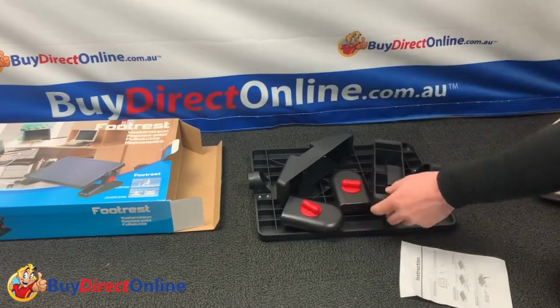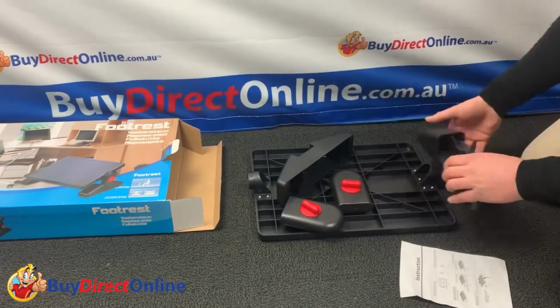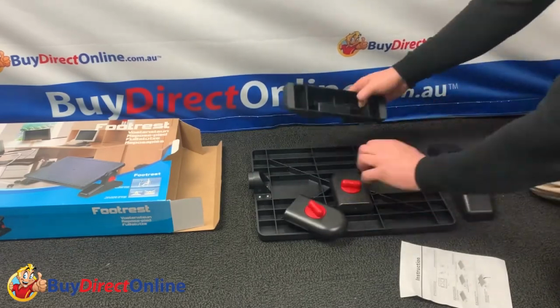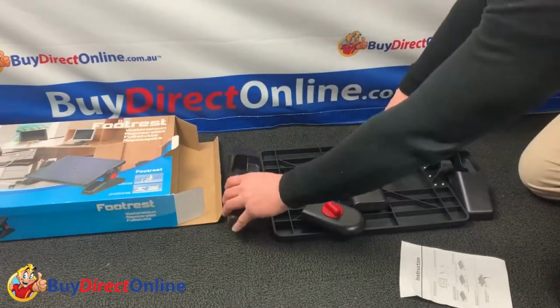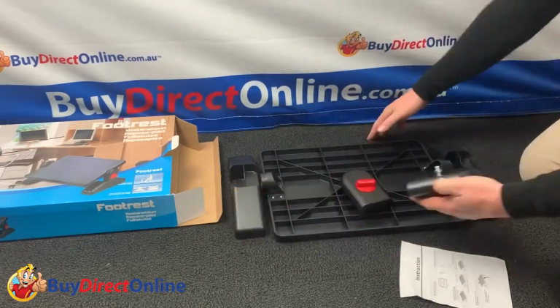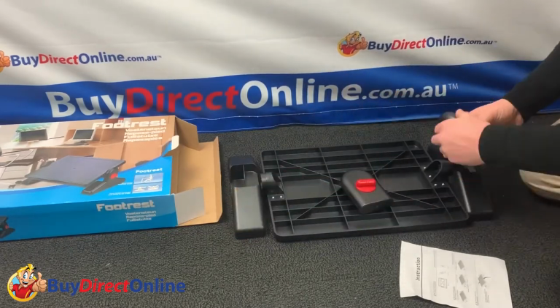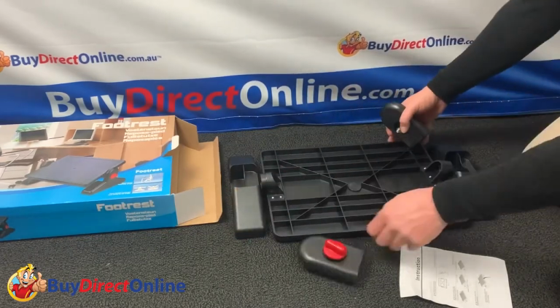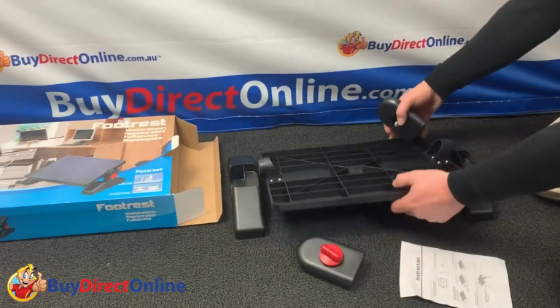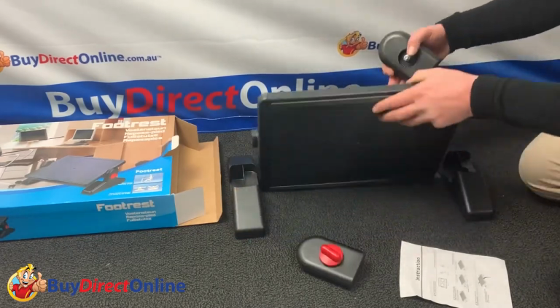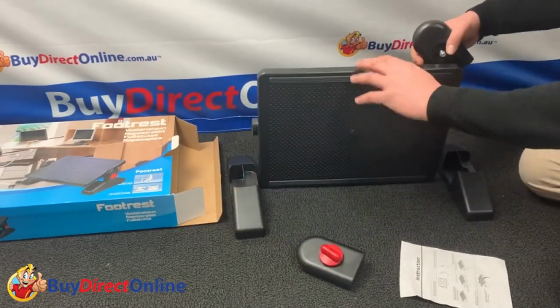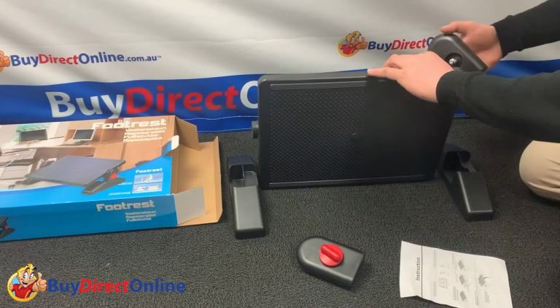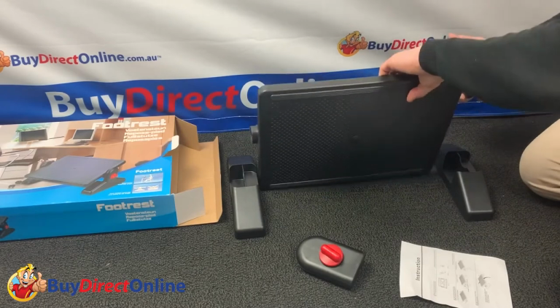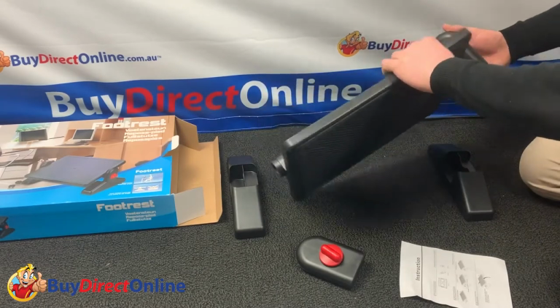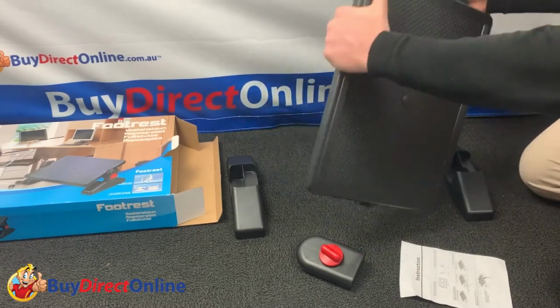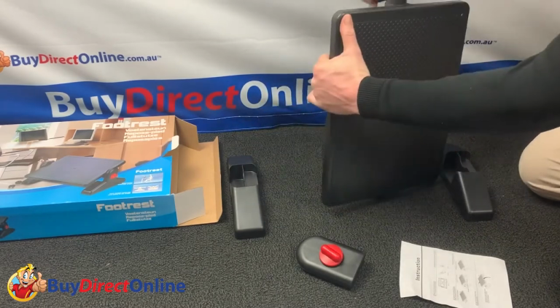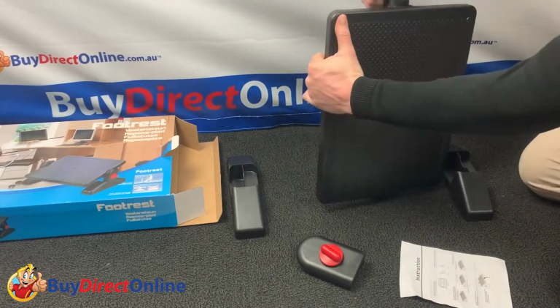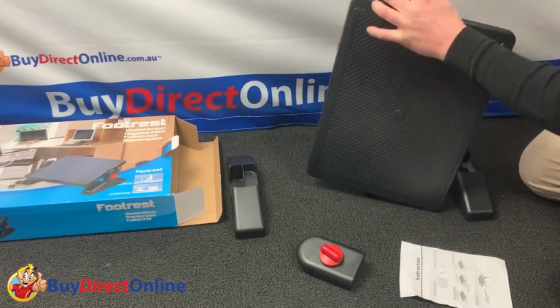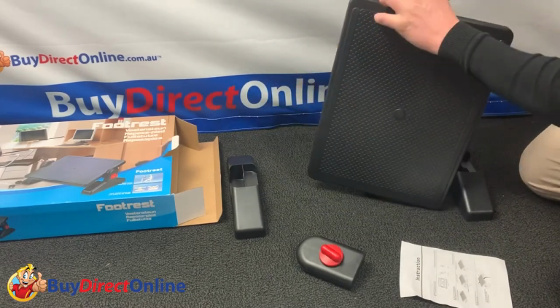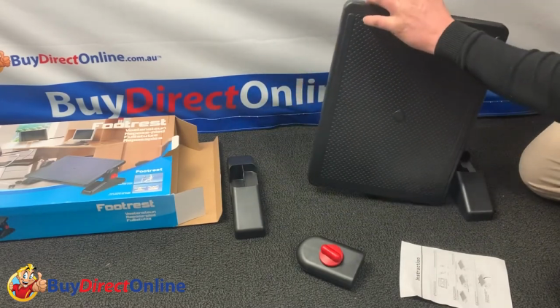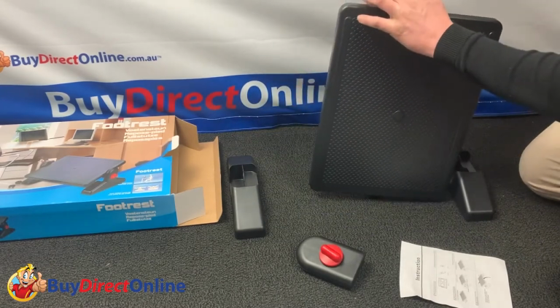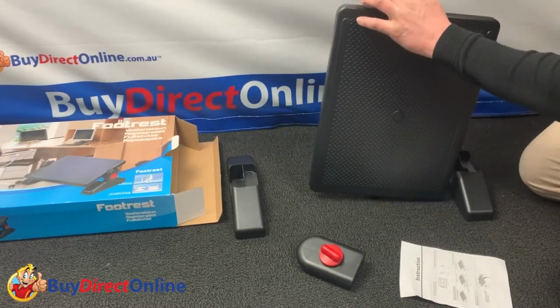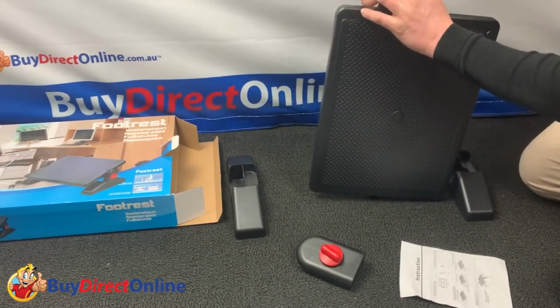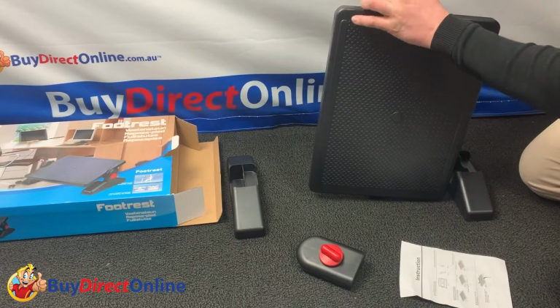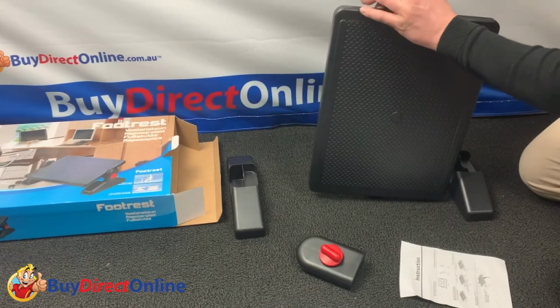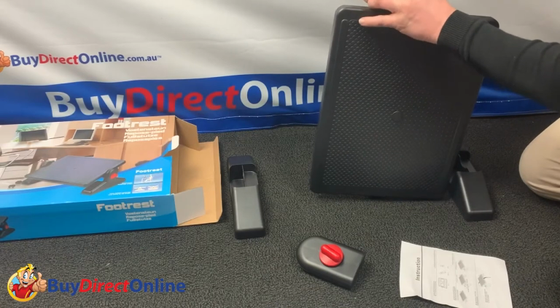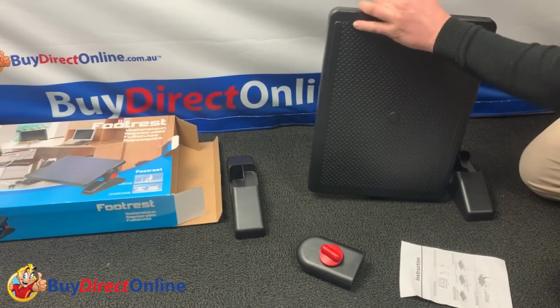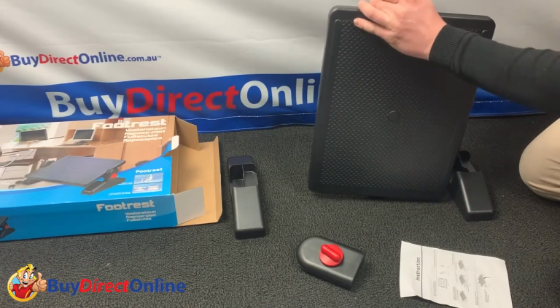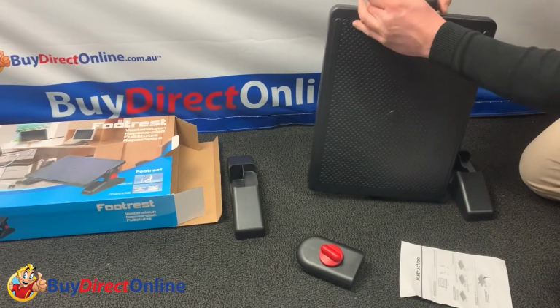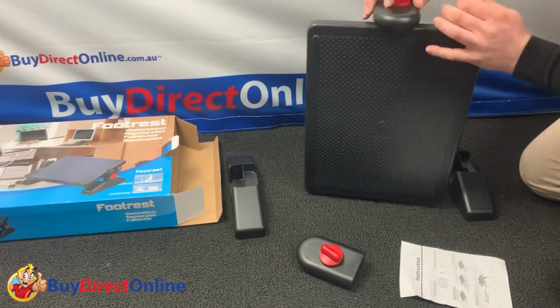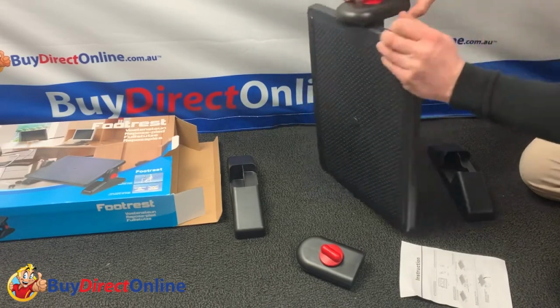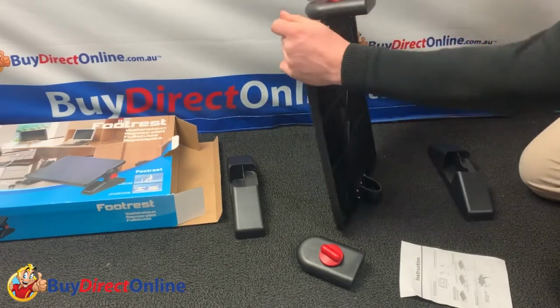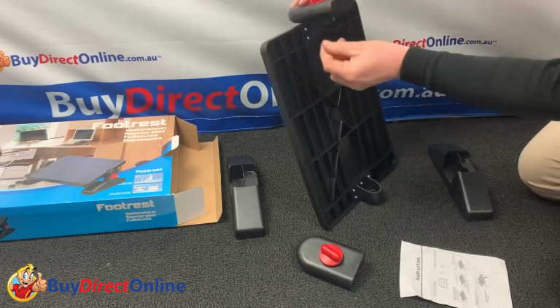As you can see, it is constructed from quality nylon and is delivered flat packed for fast, damage-free delivery. This footrest only comprises a few simple parts and no tools are required for the assembly, which makes it extremely popular.